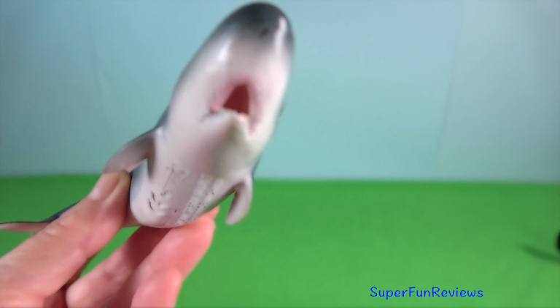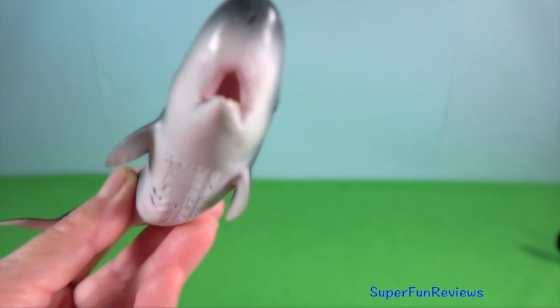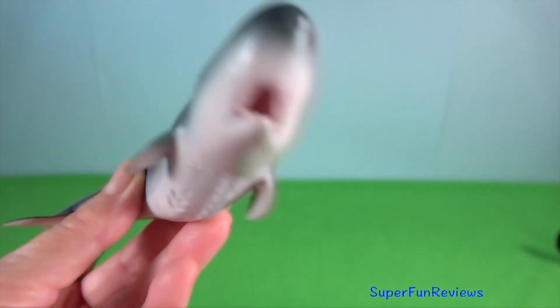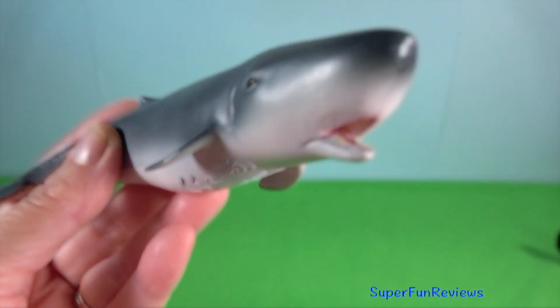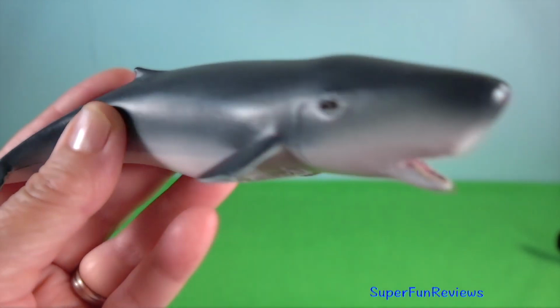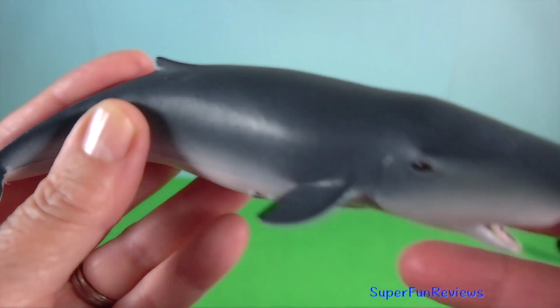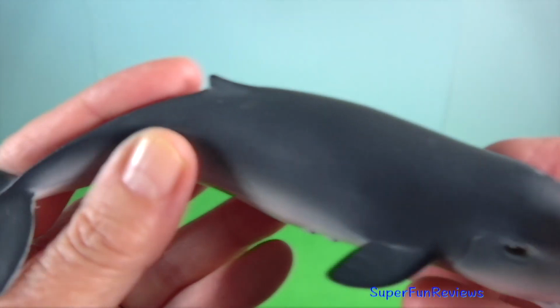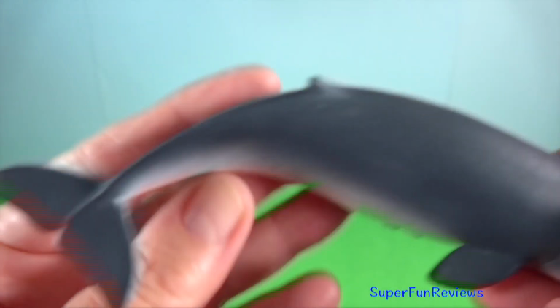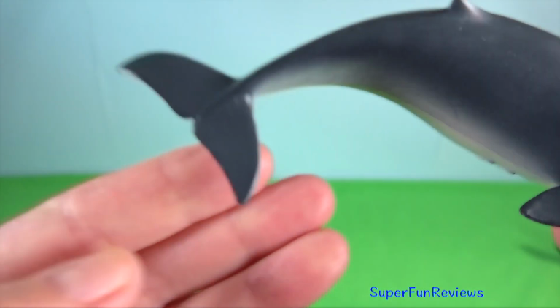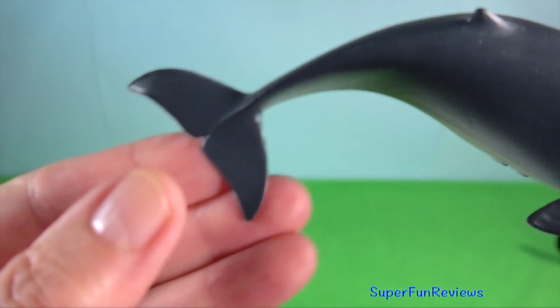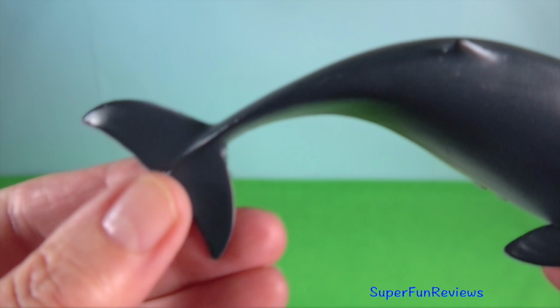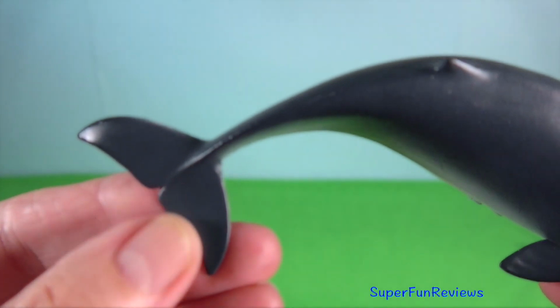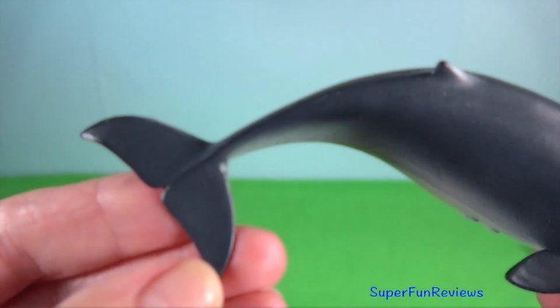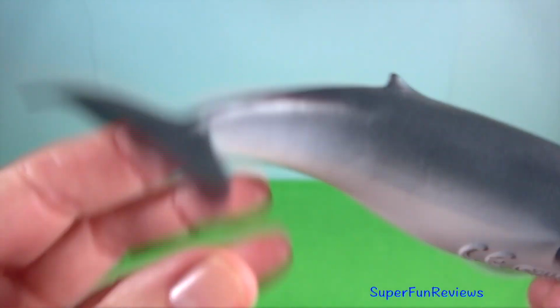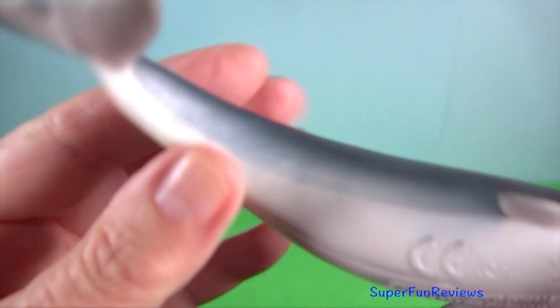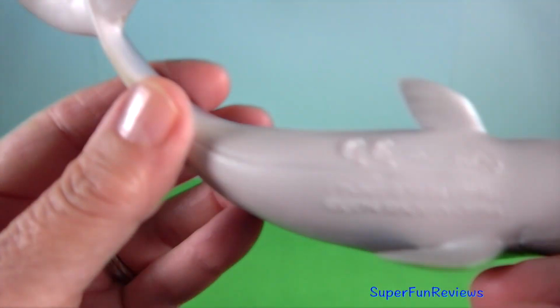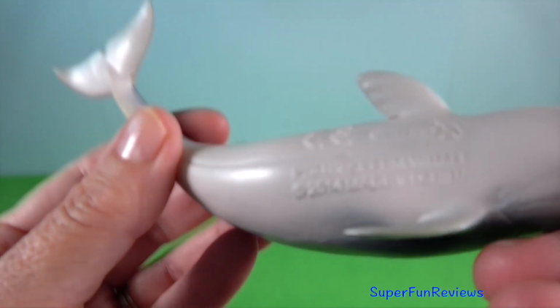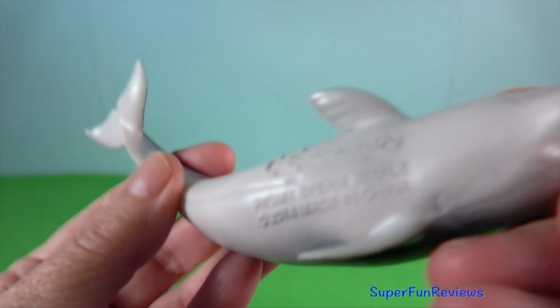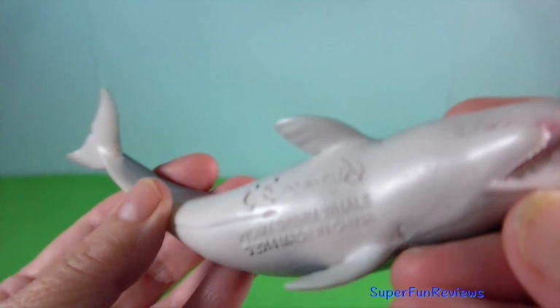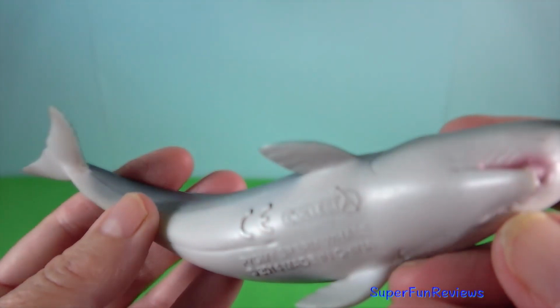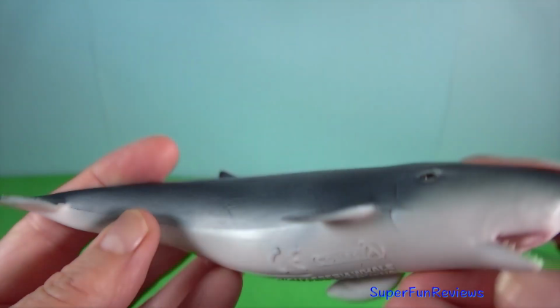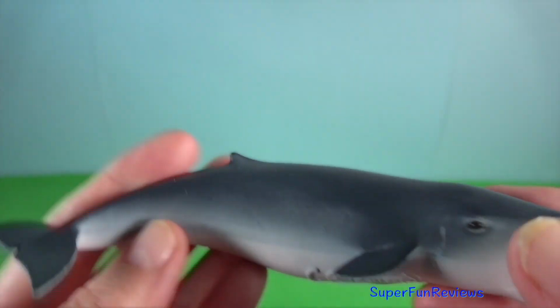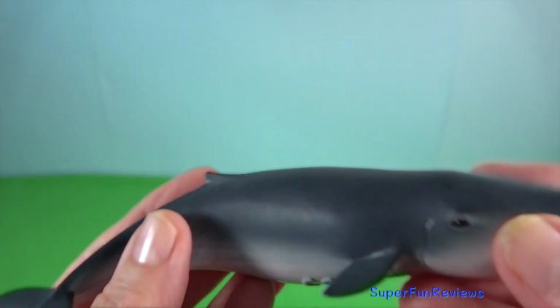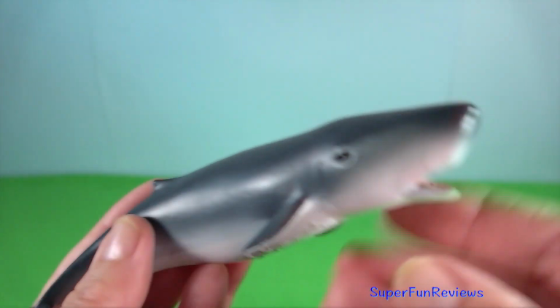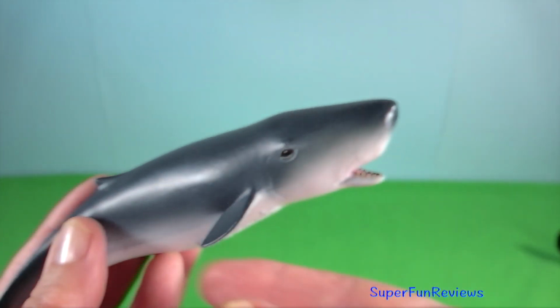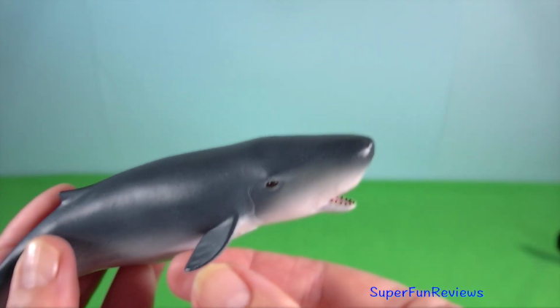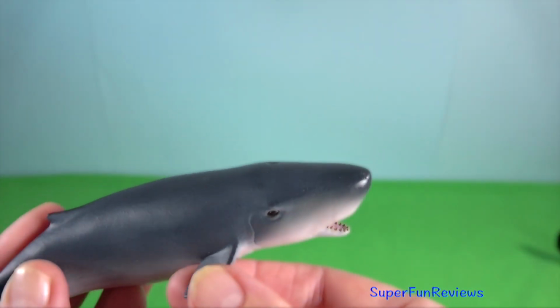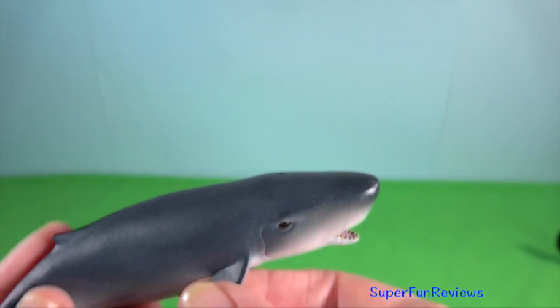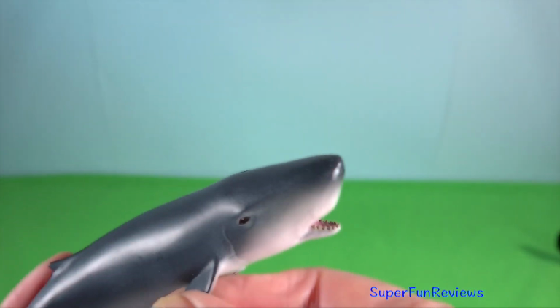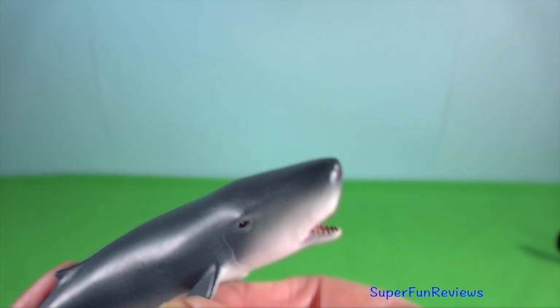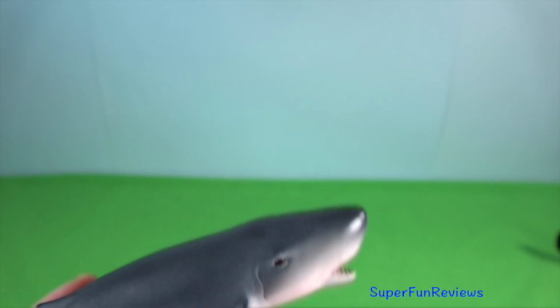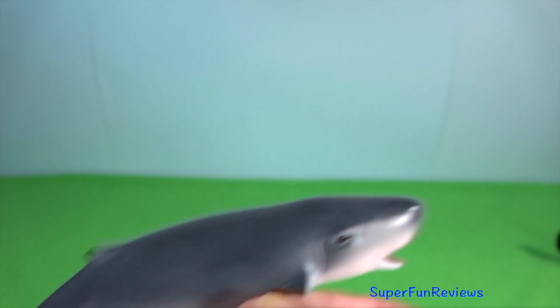Pygmy sperm whale. The pygmy sperm whale hunts prey by echolocation. It possesses the shortest rostrum of current-day cetaceans.